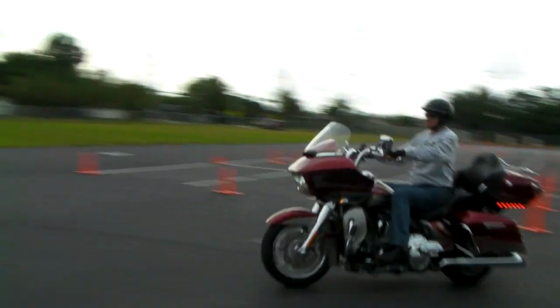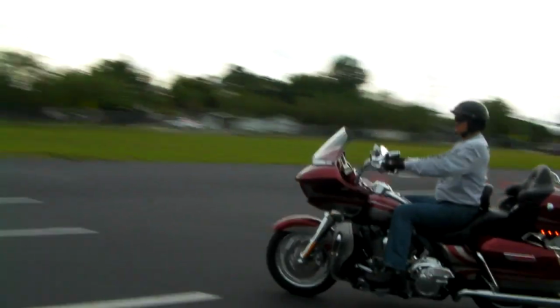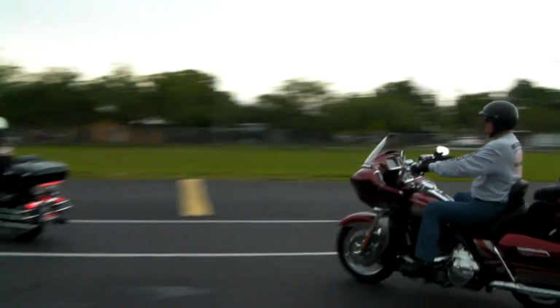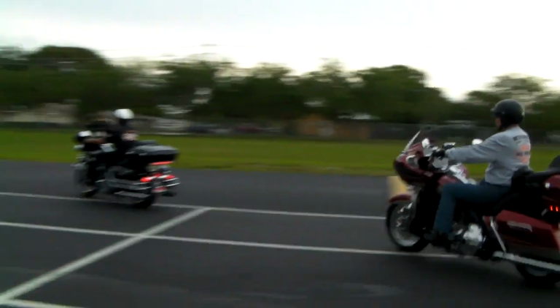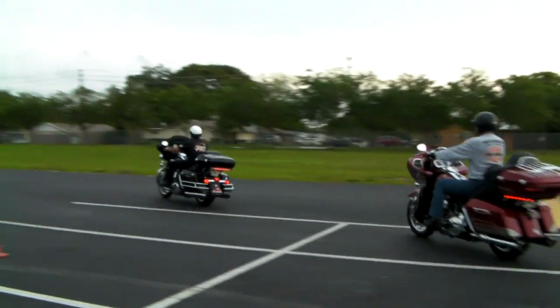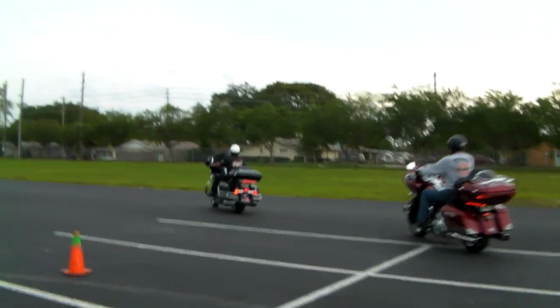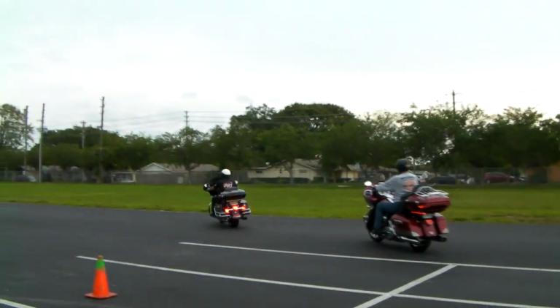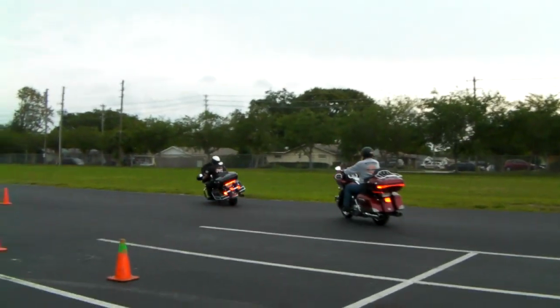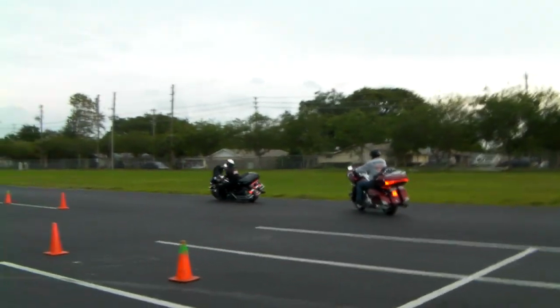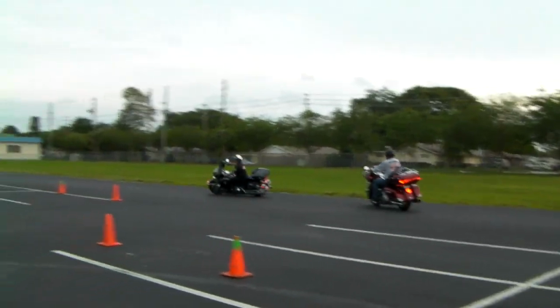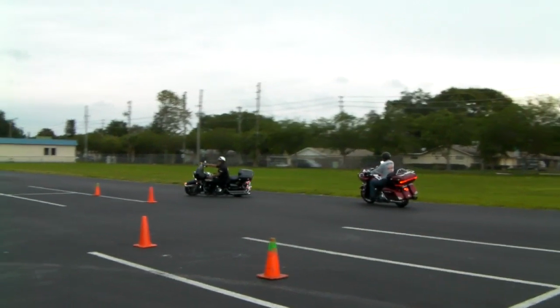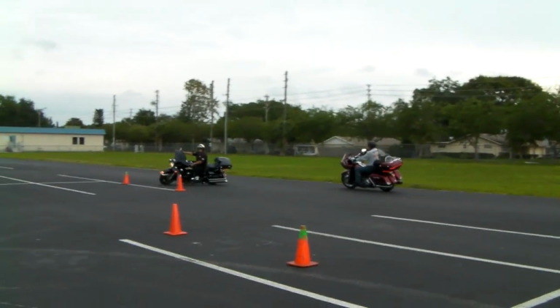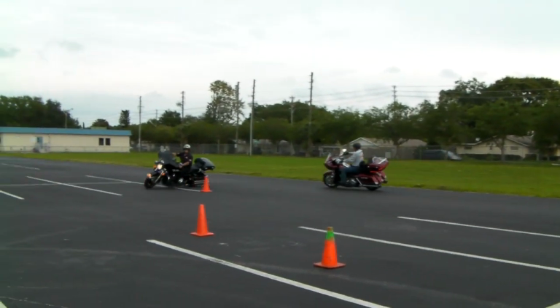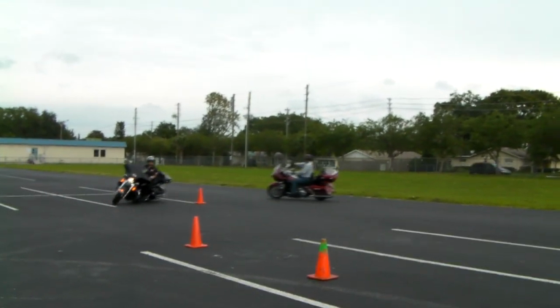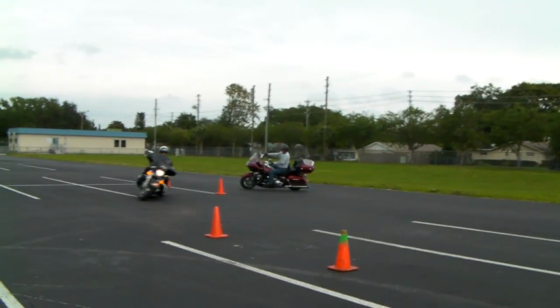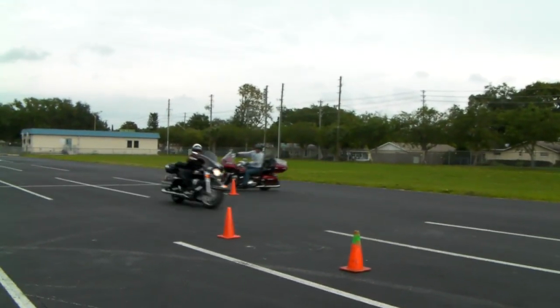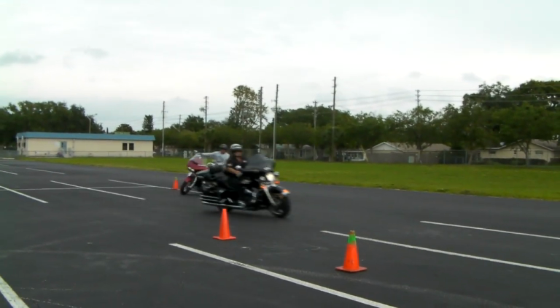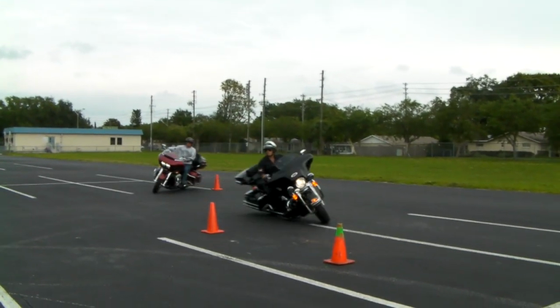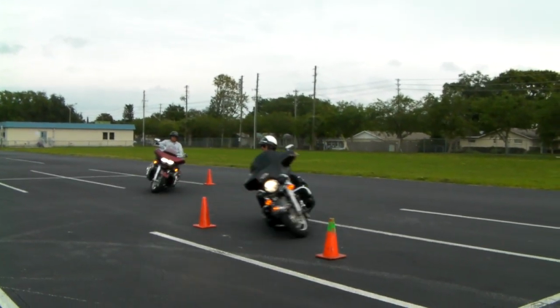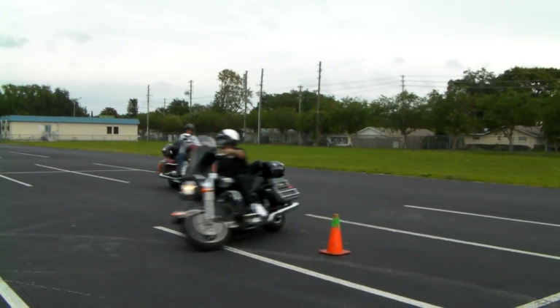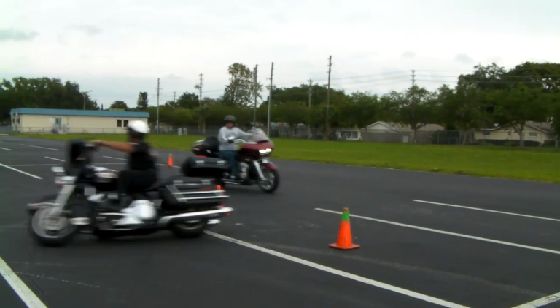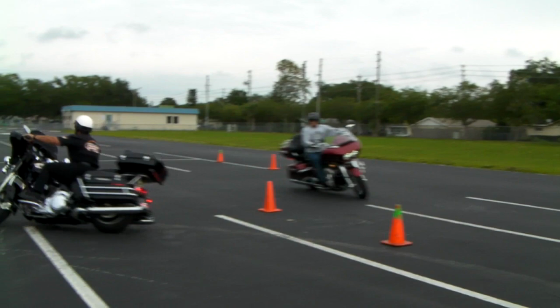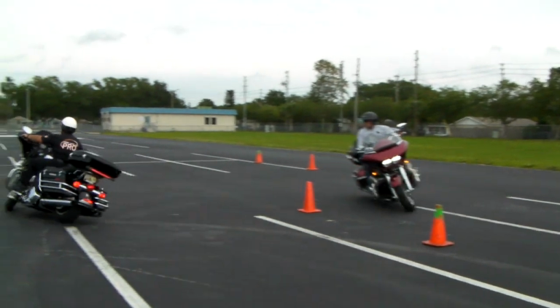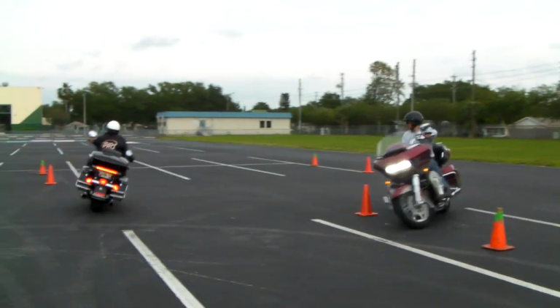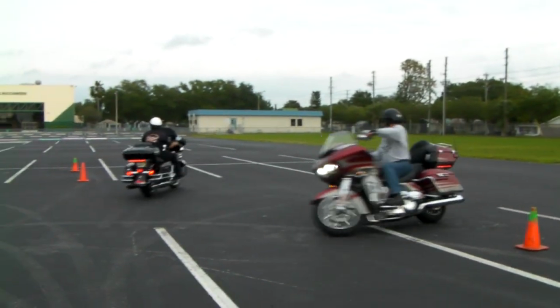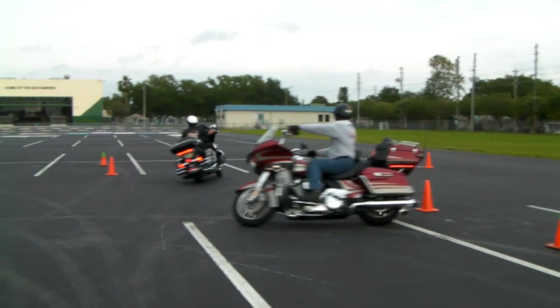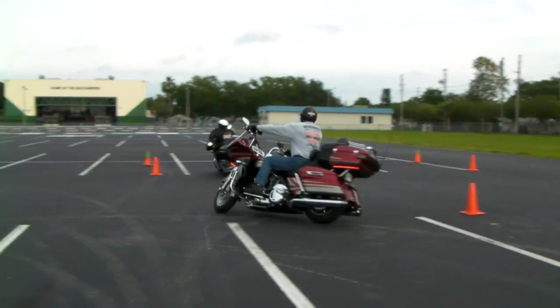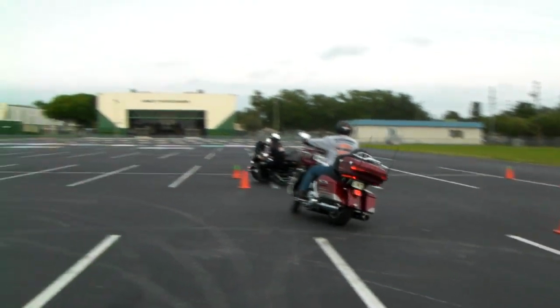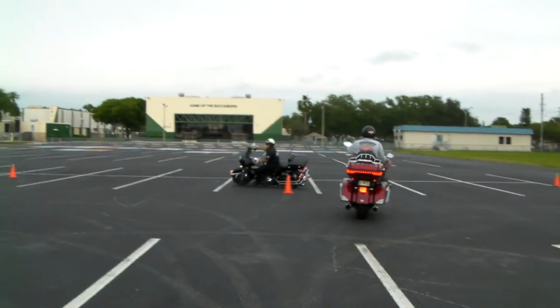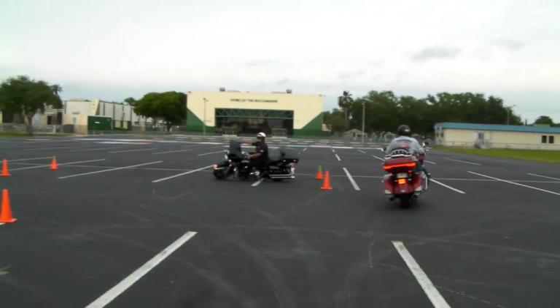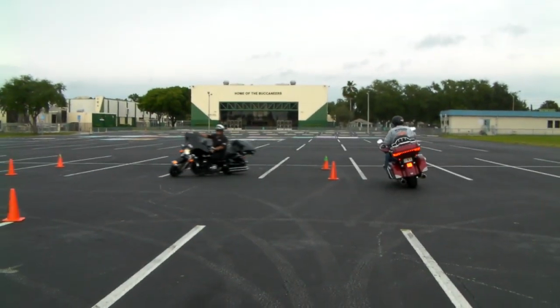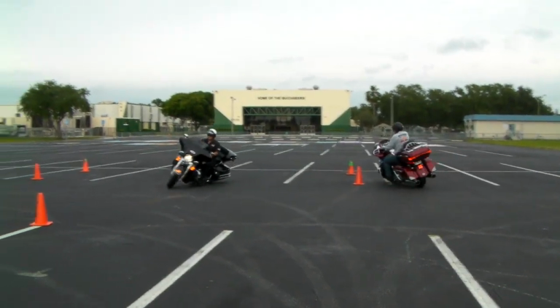Never practice swerving when a car pulls out in front of you — that's not the time to practice it. We train under controlled conditions for actual incidences on the road.